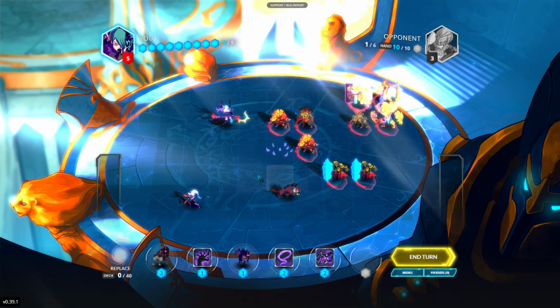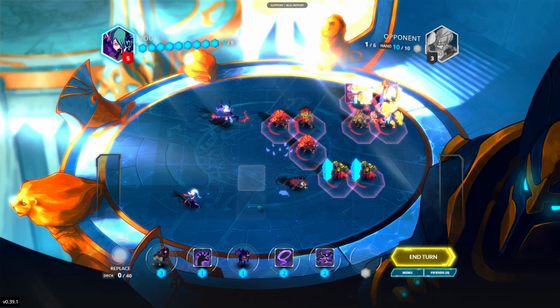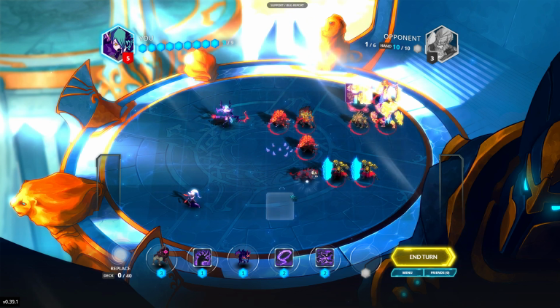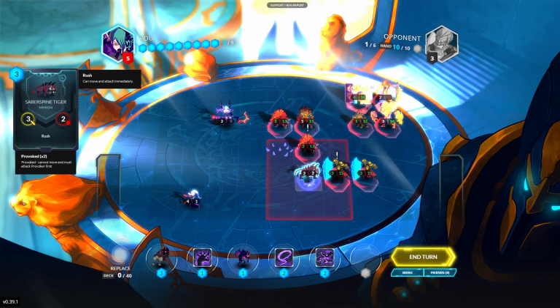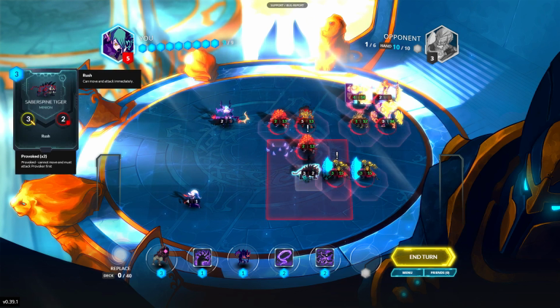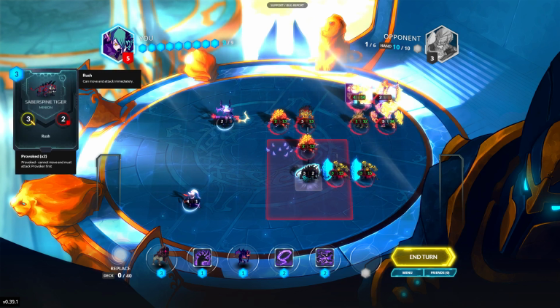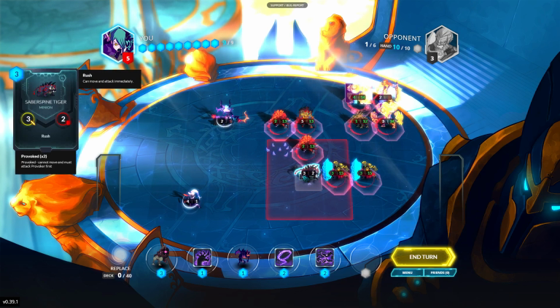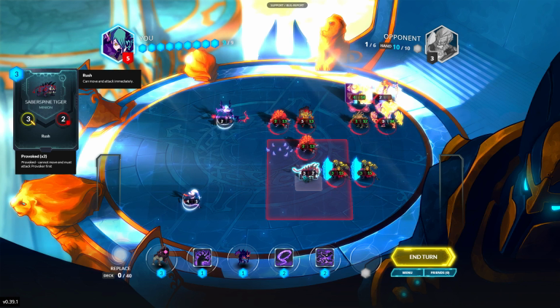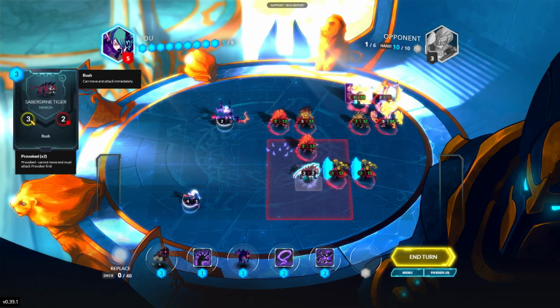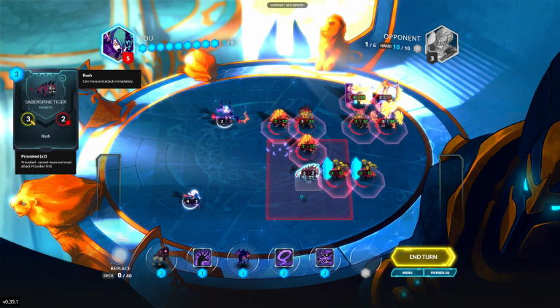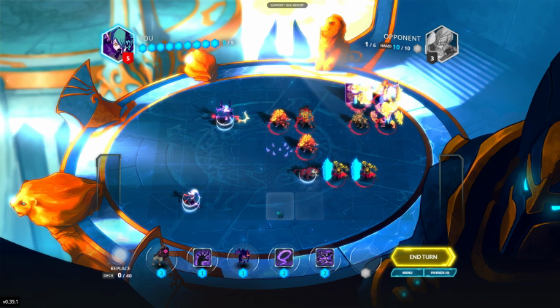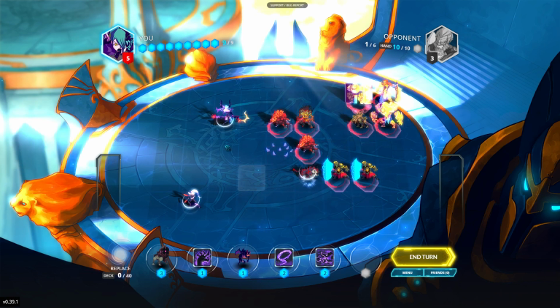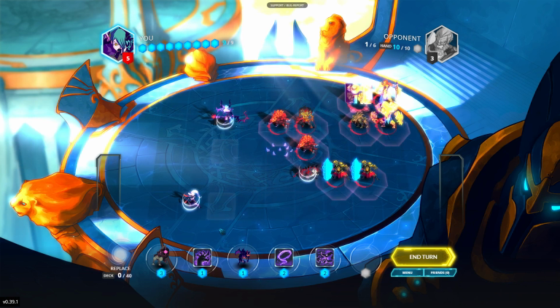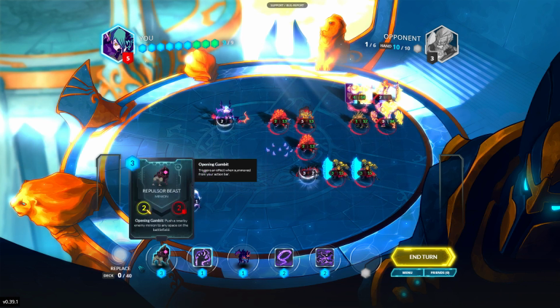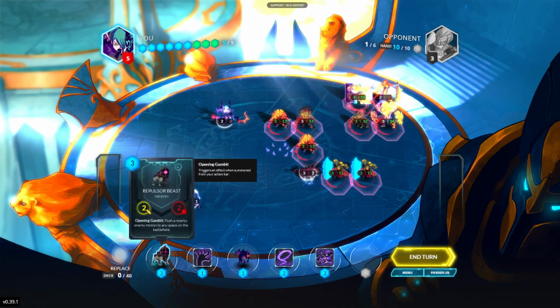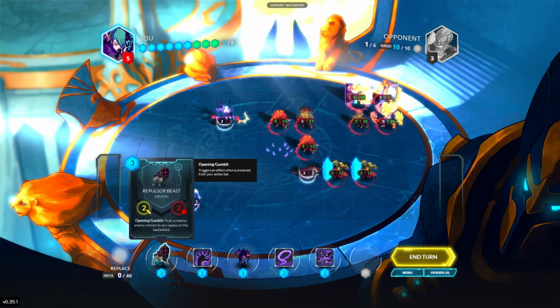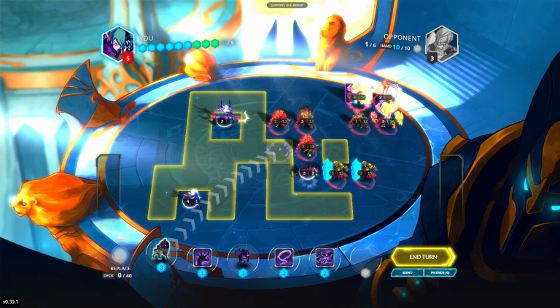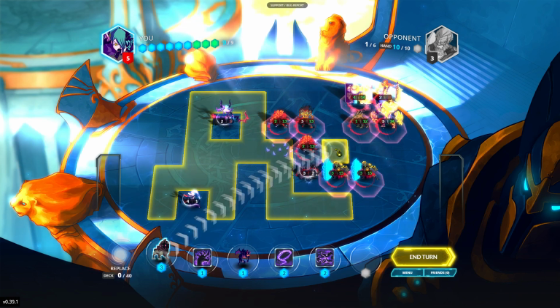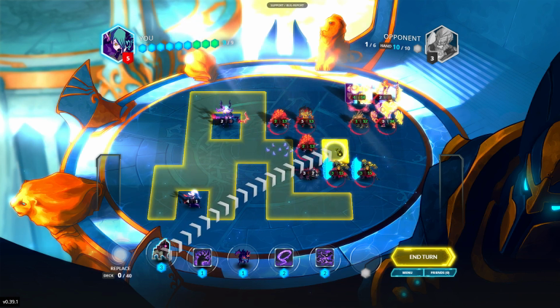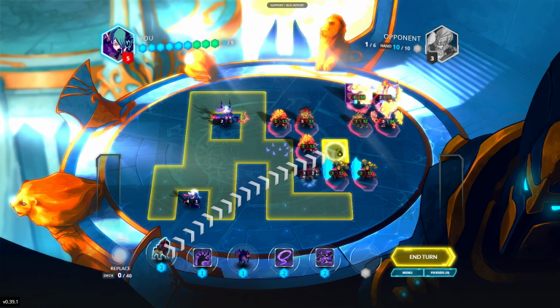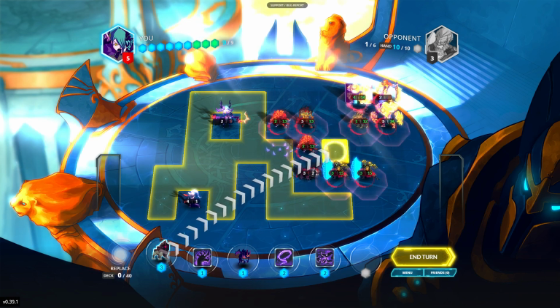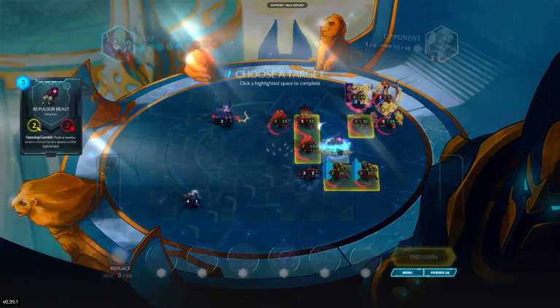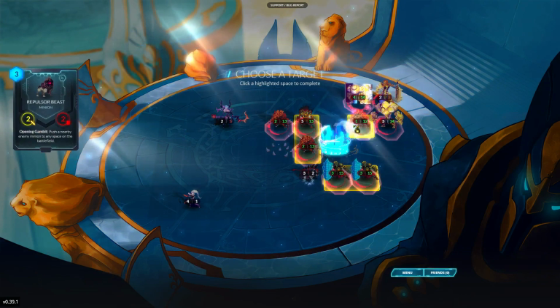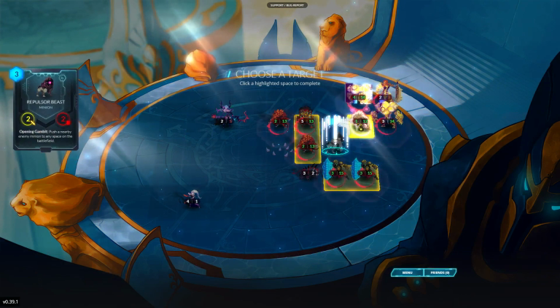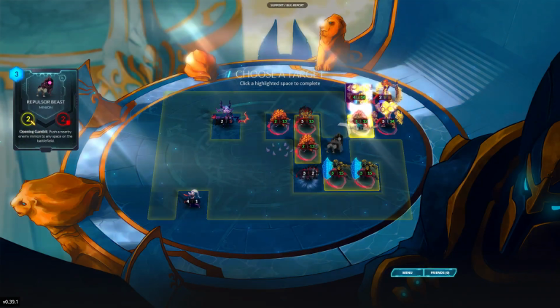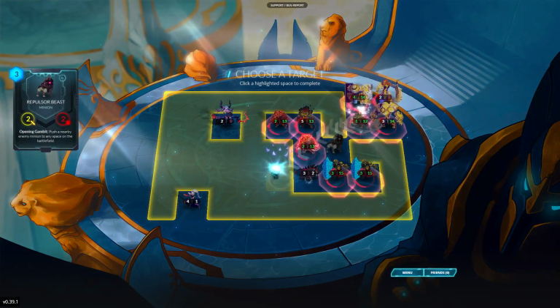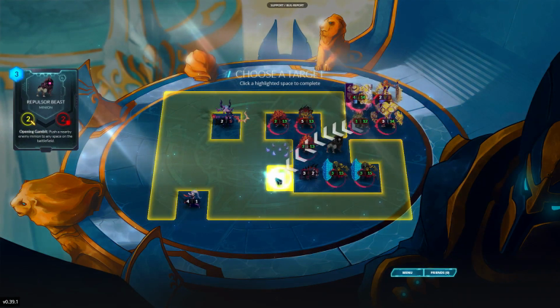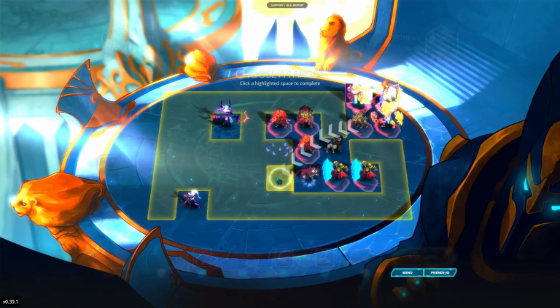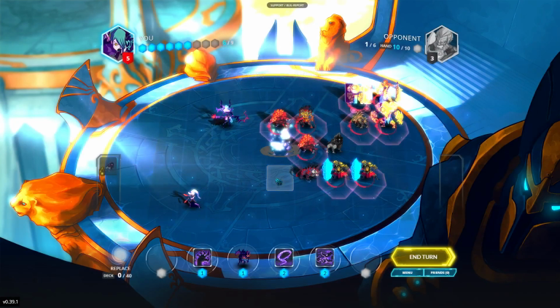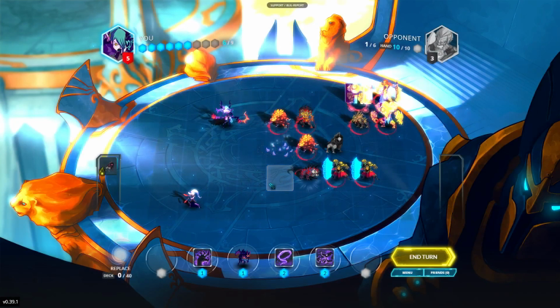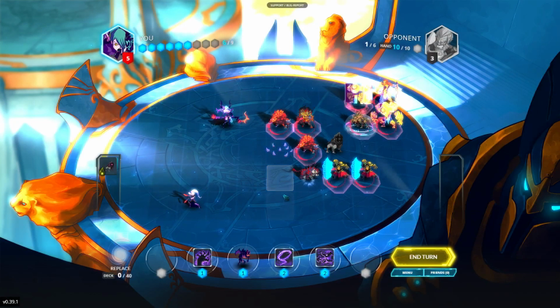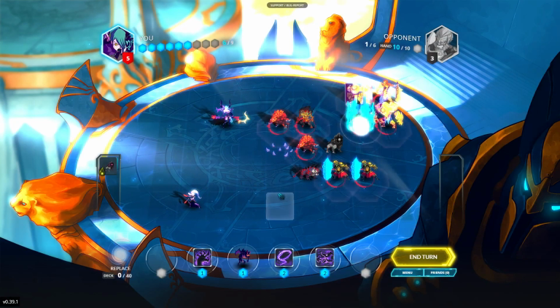First of all, I move my Saber Spine Tiger over here. Then I summon Repulsor Boost Beast here and boost this minion to the Saber Spine Tiger.